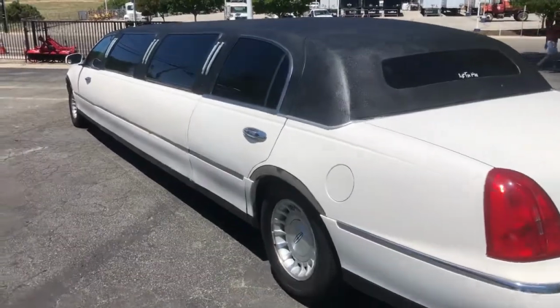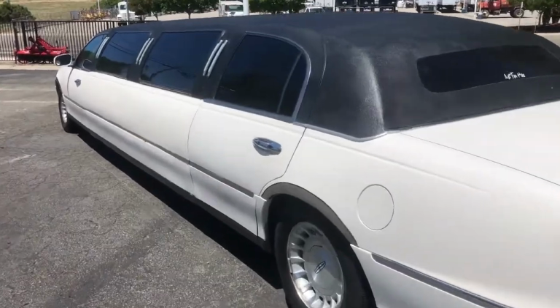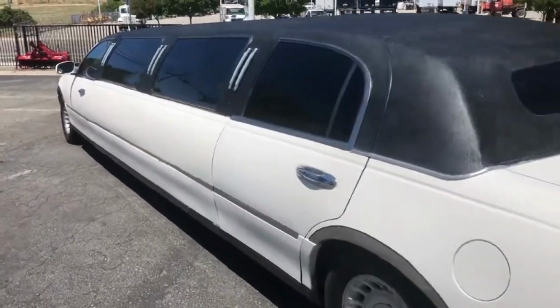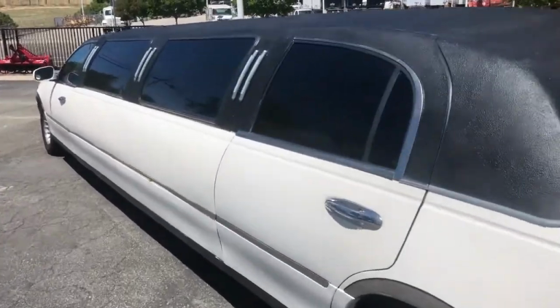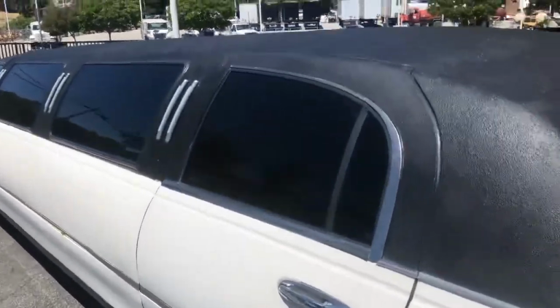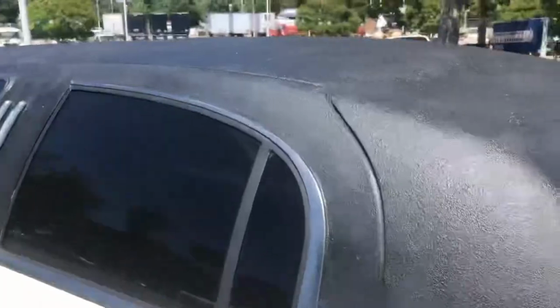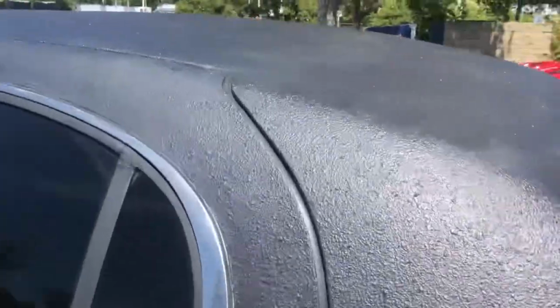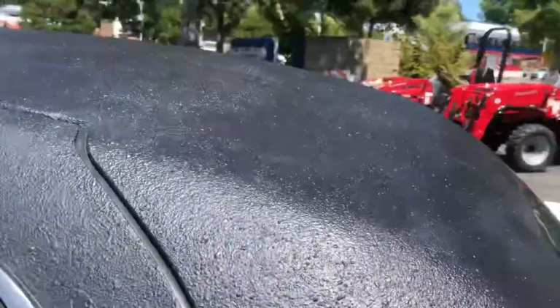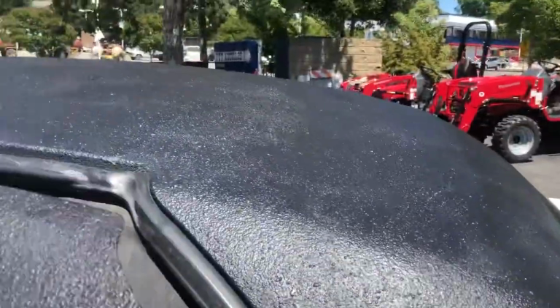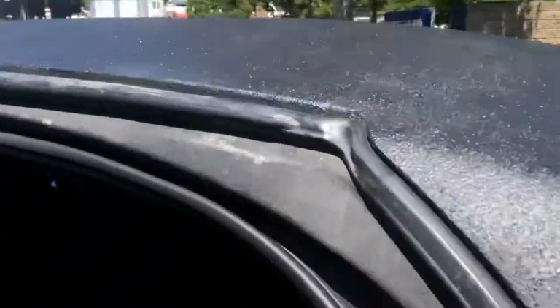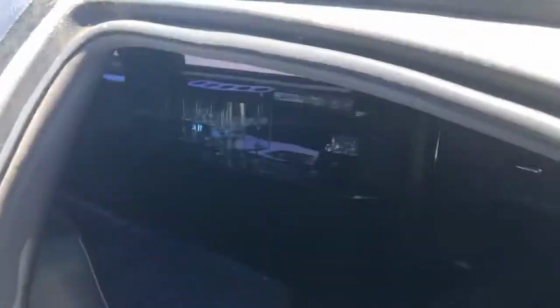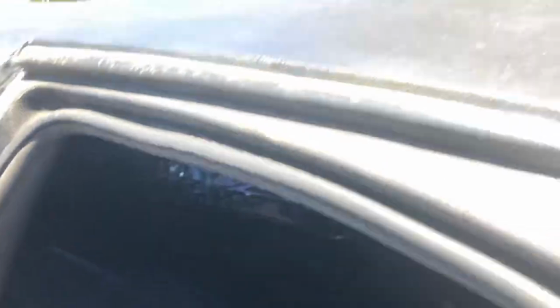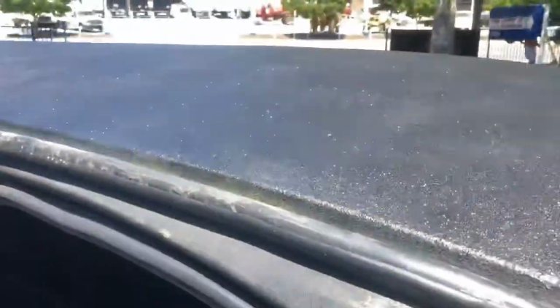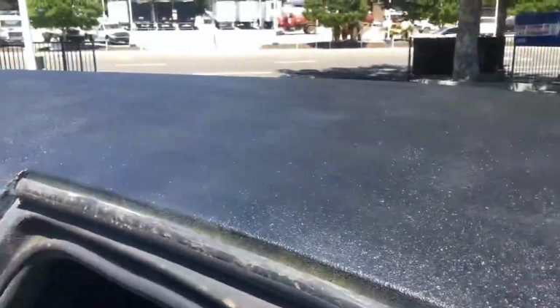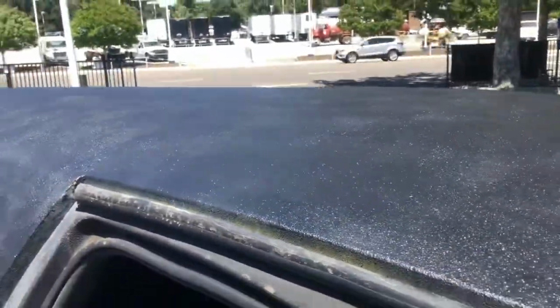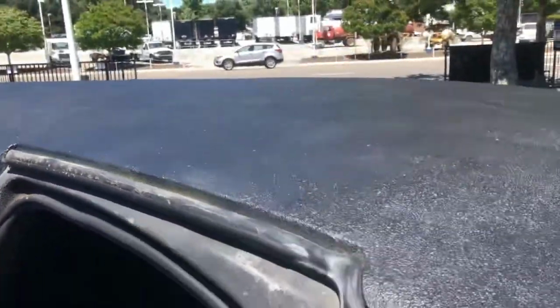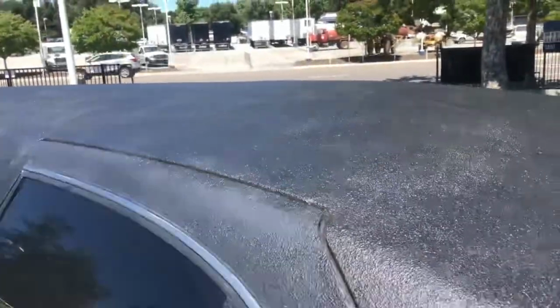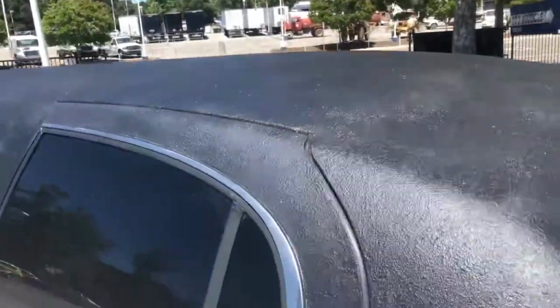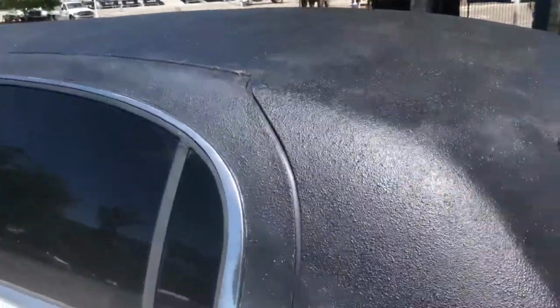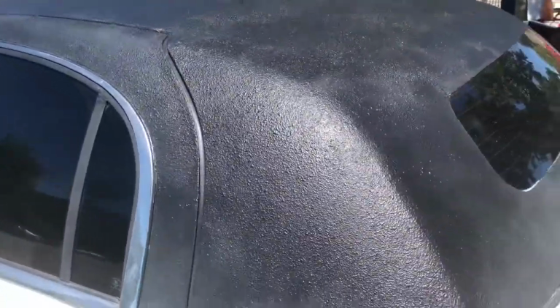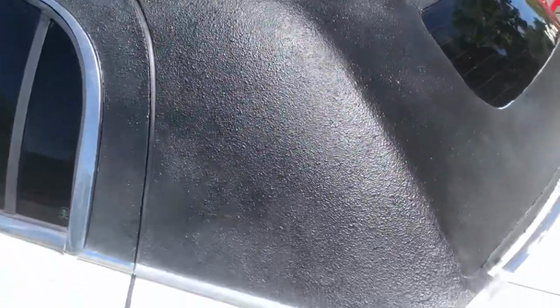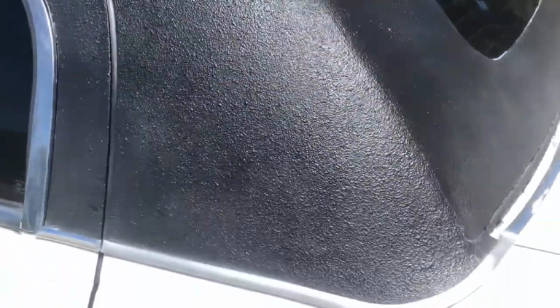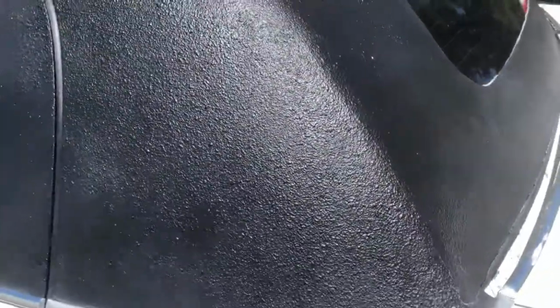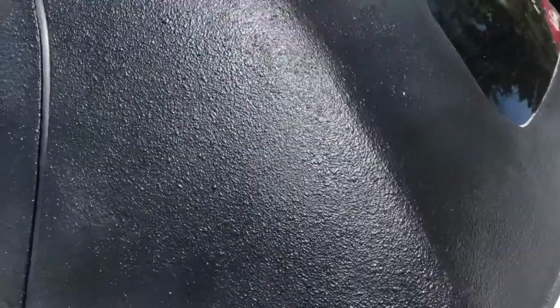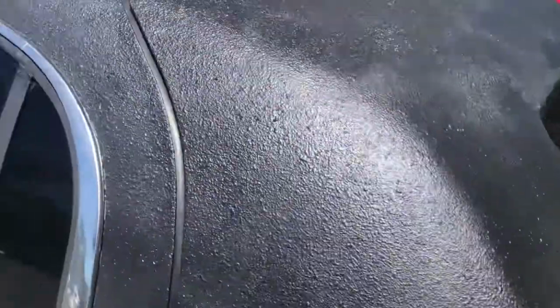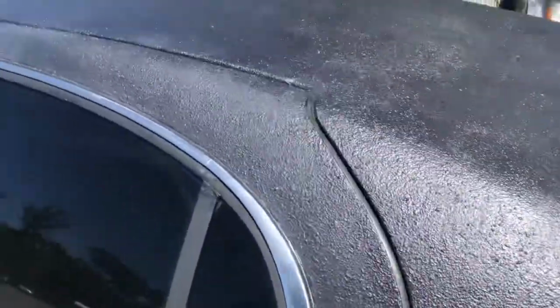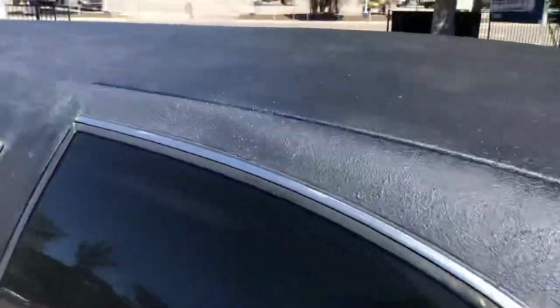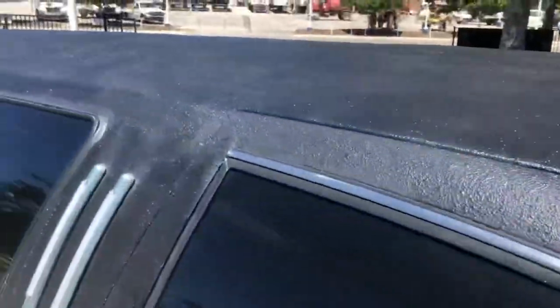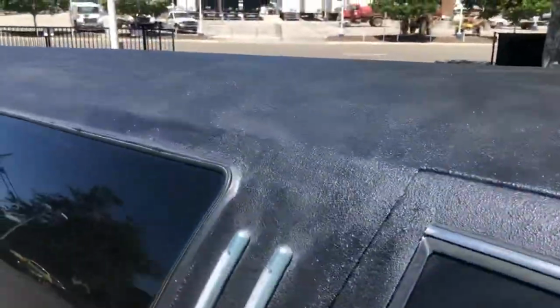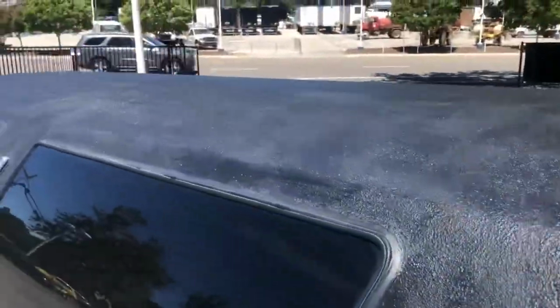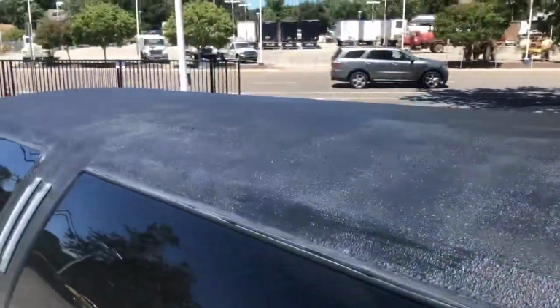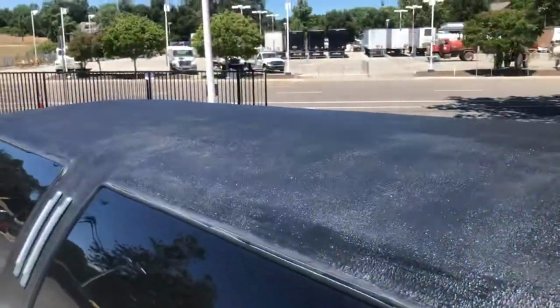All right, let's hop in the back seat of this limo unit. So the top and all this black has been rhino-lined, which they actually did a pretty darn good job. So it's all rhino-lined black.